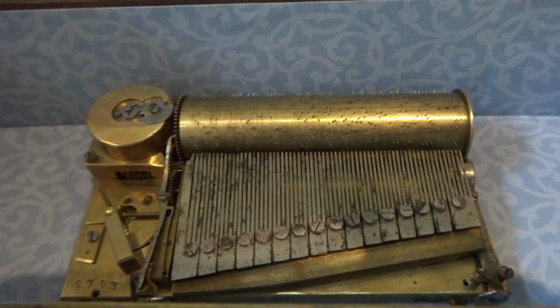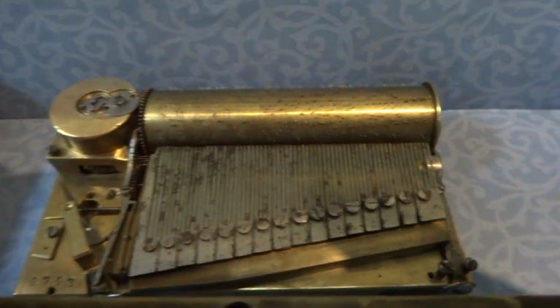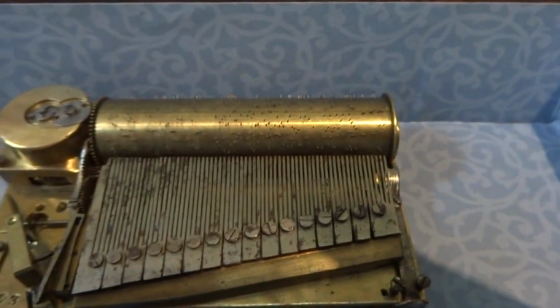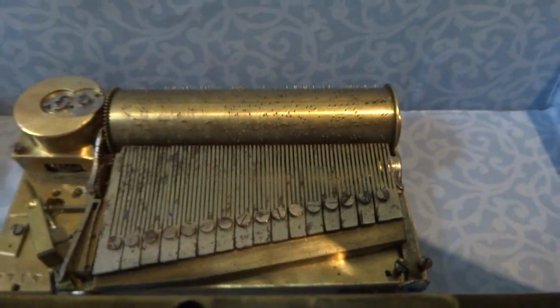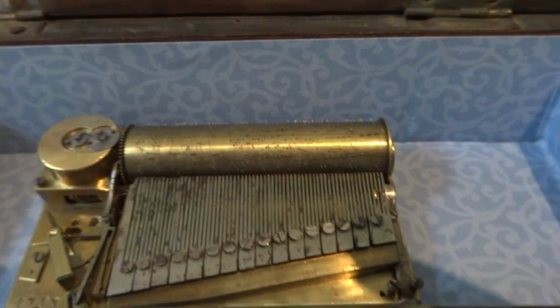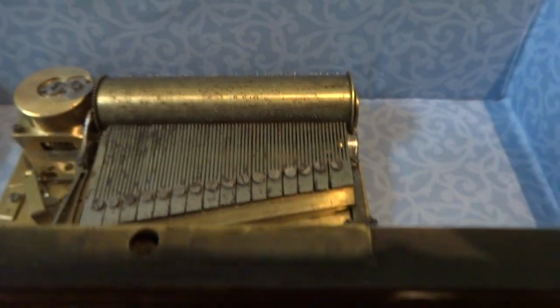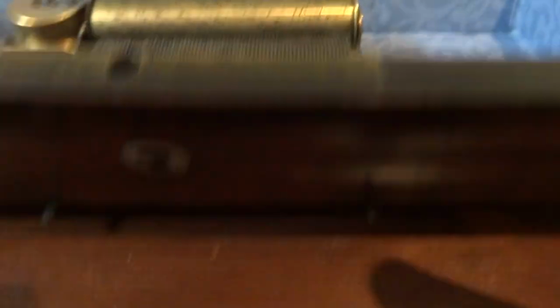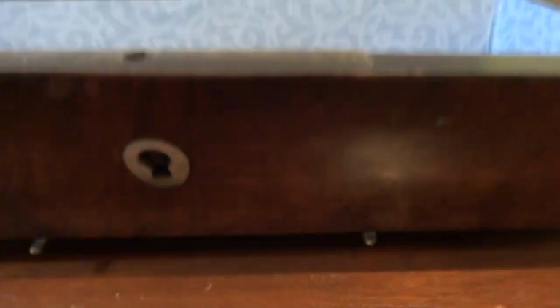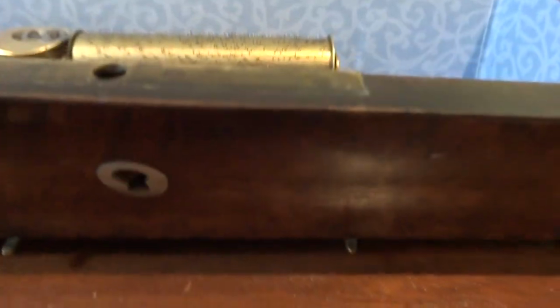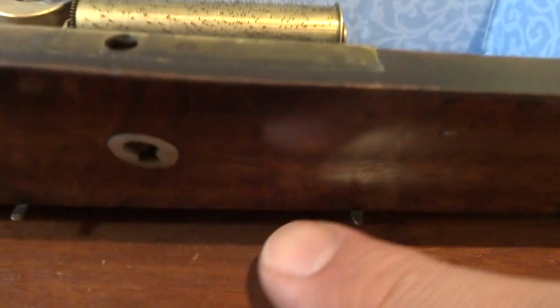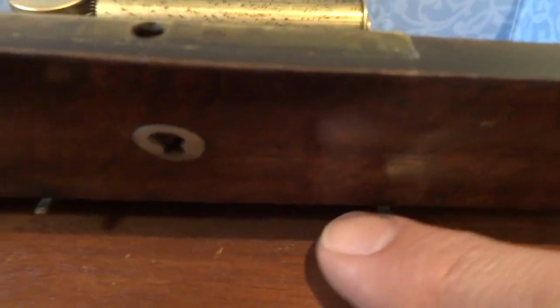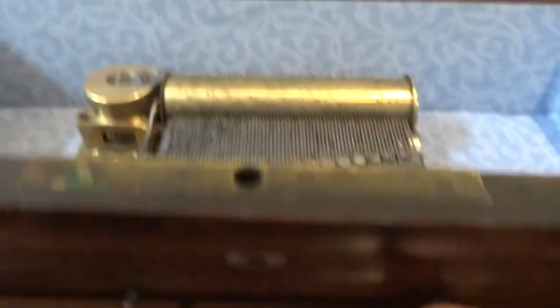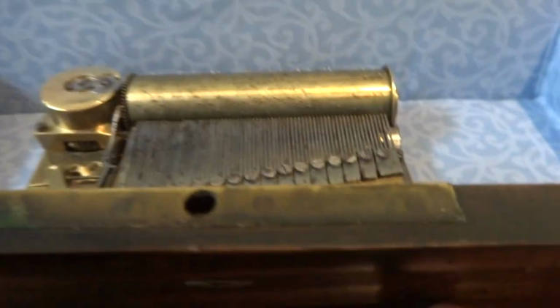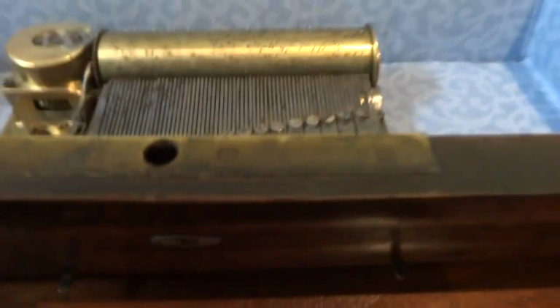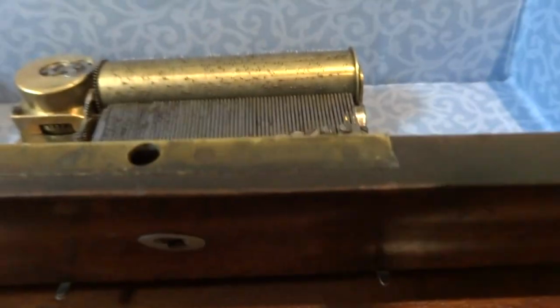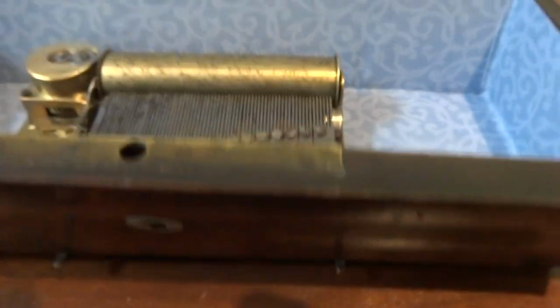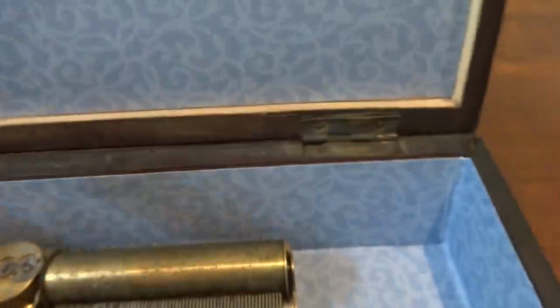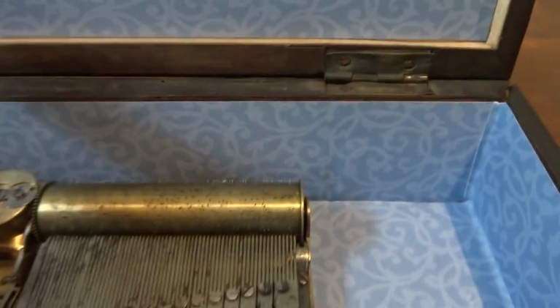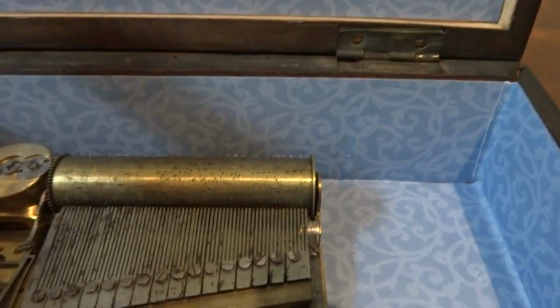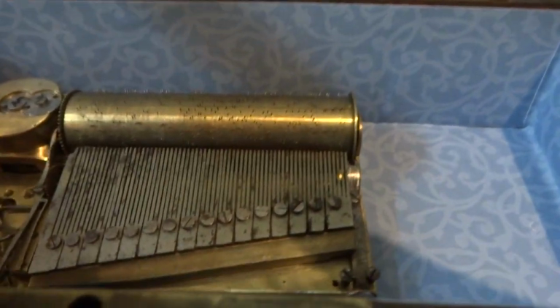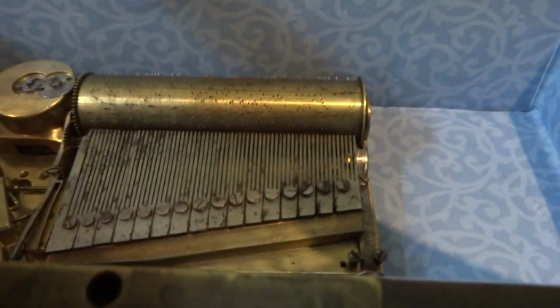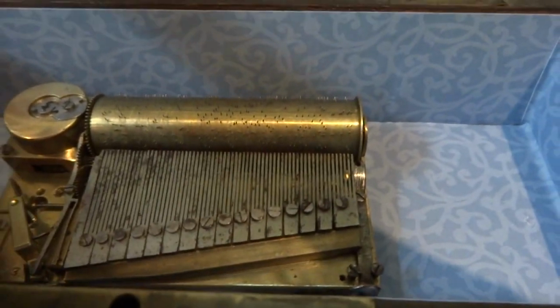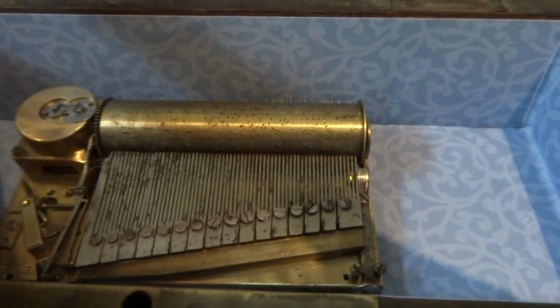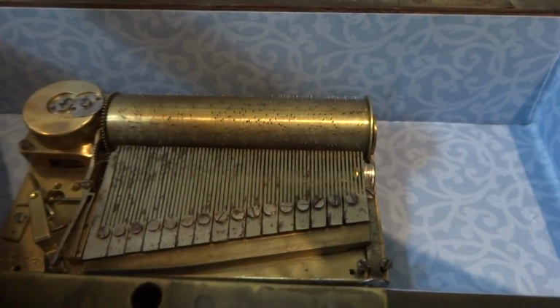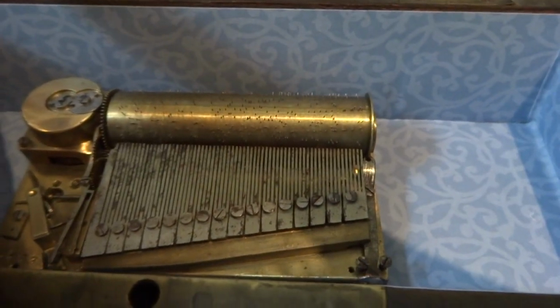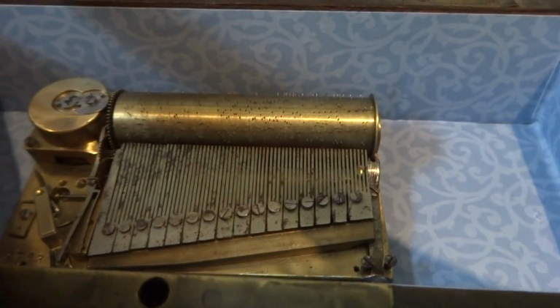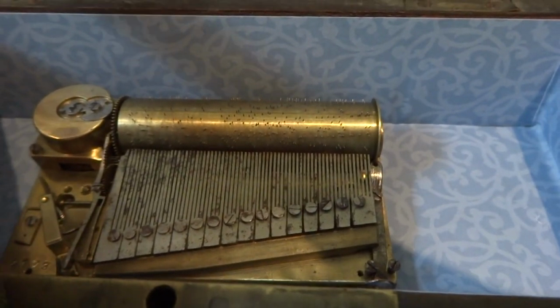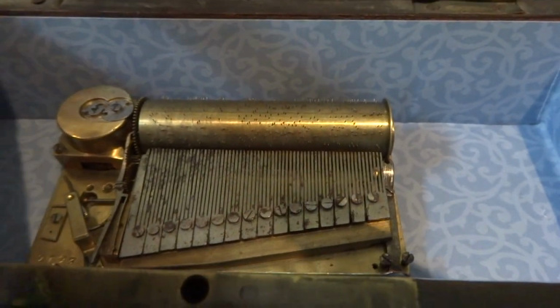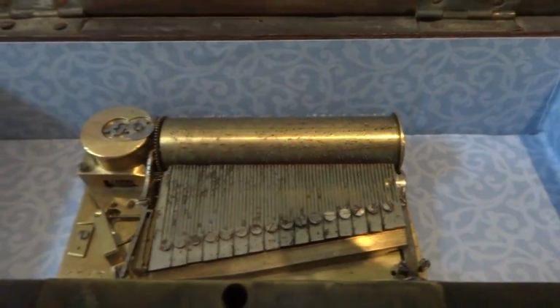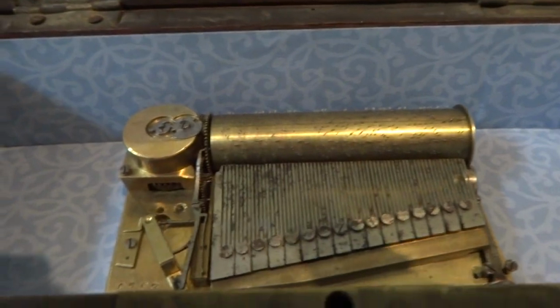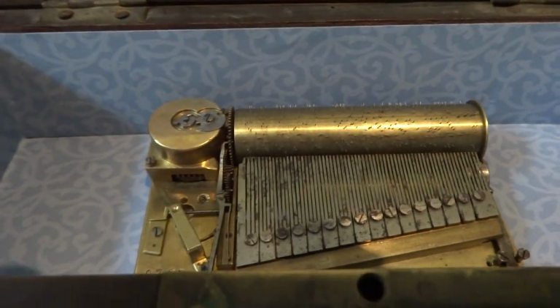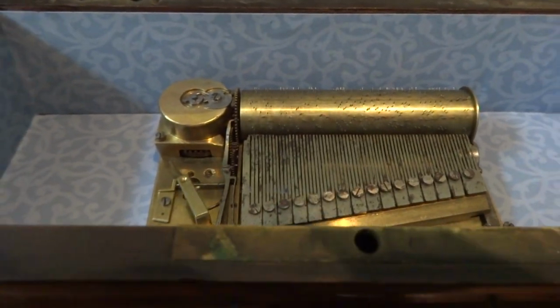This actually has two songs, and there's another lever right here. I'm going to move that to the left and that'll switch the cylinder just a little bit so we can hear the second song.